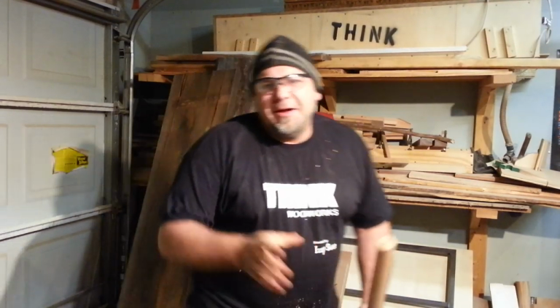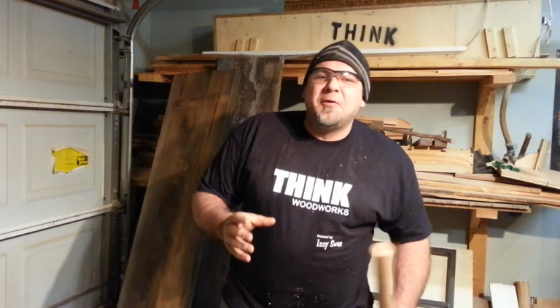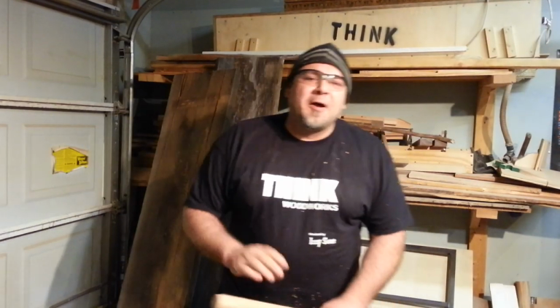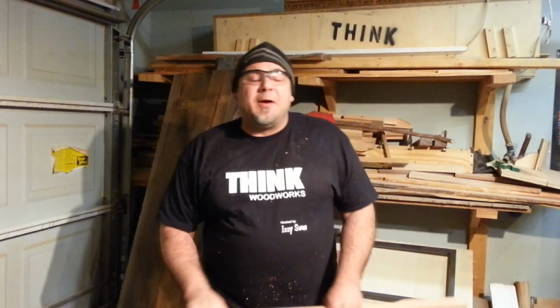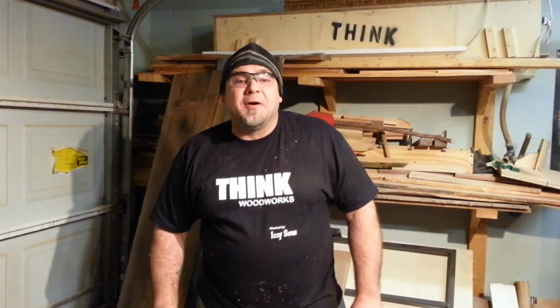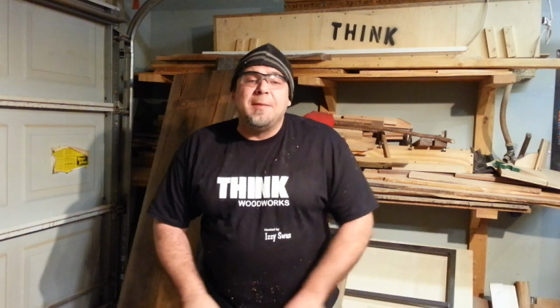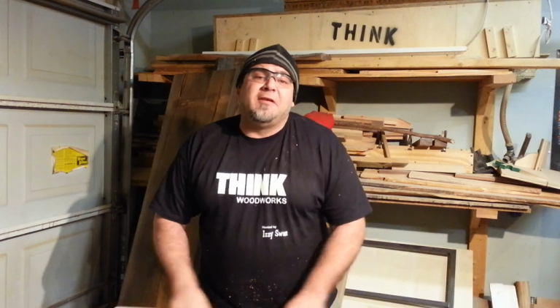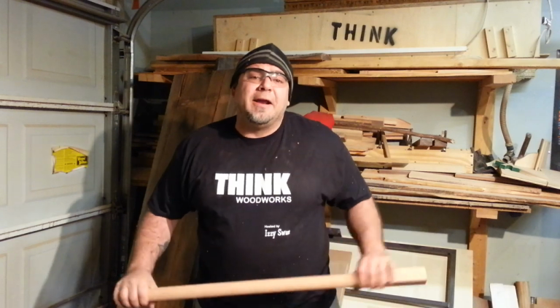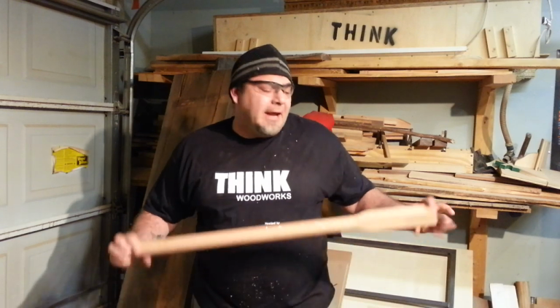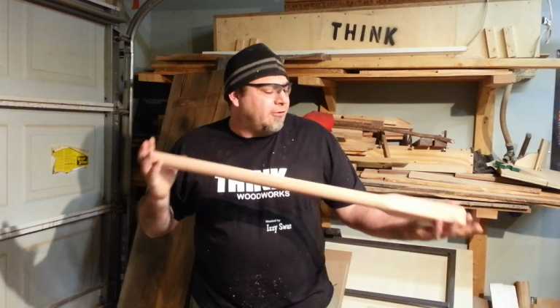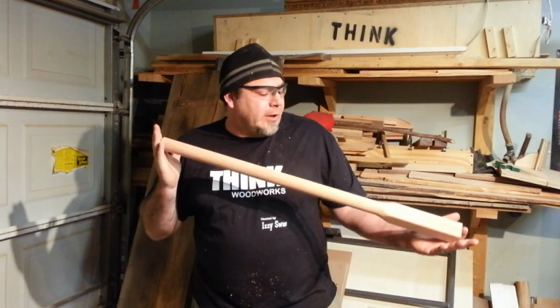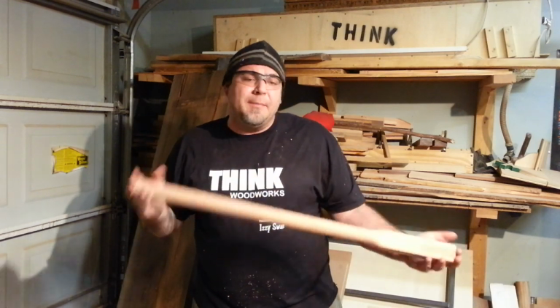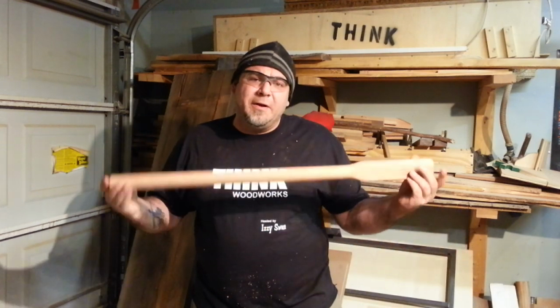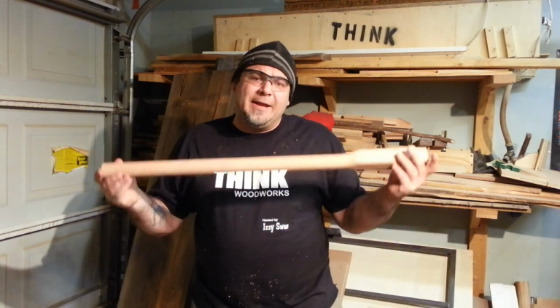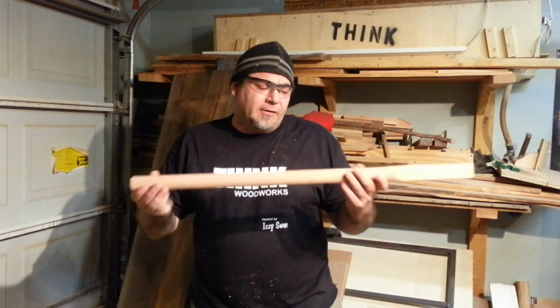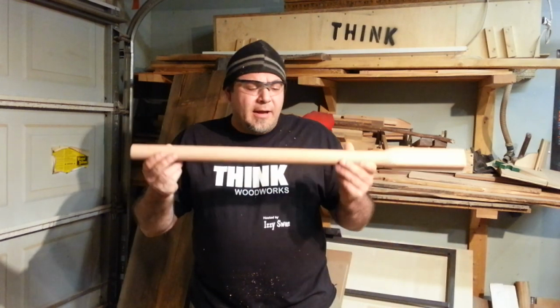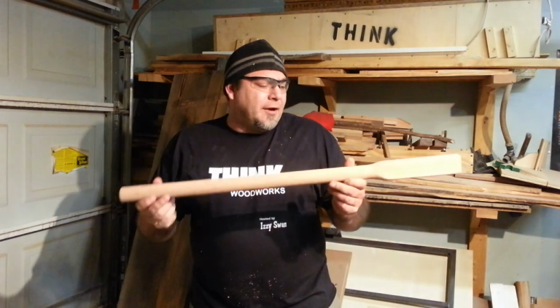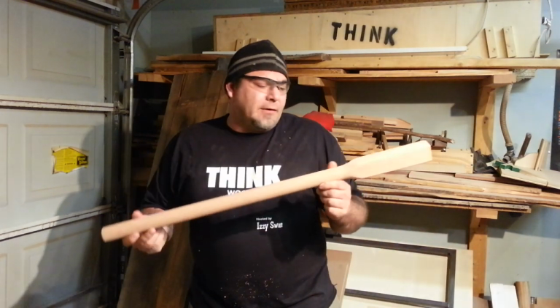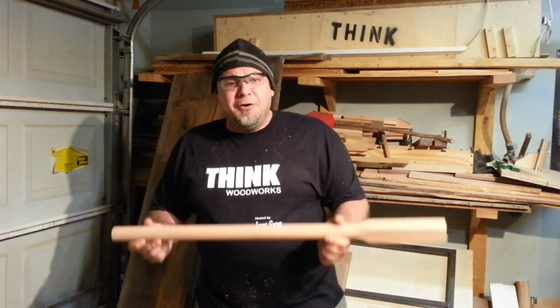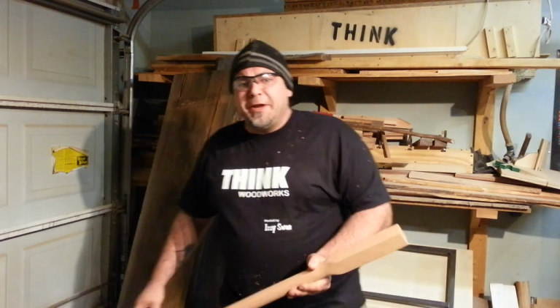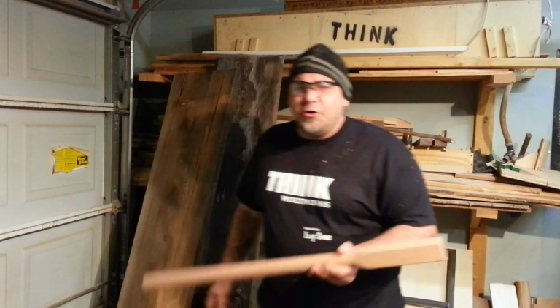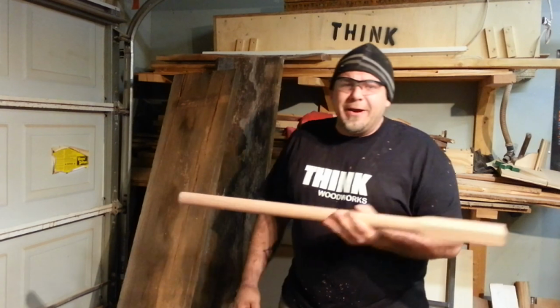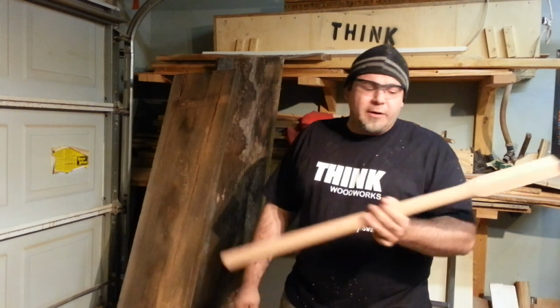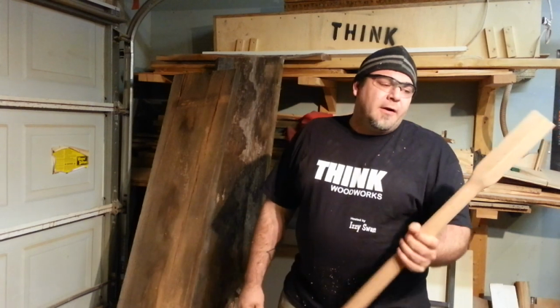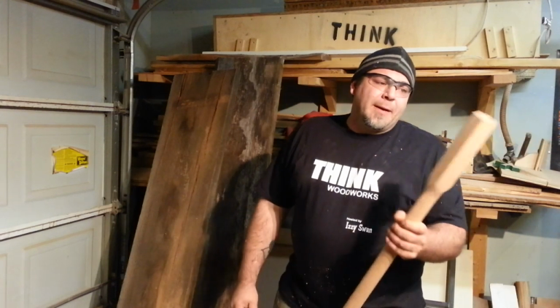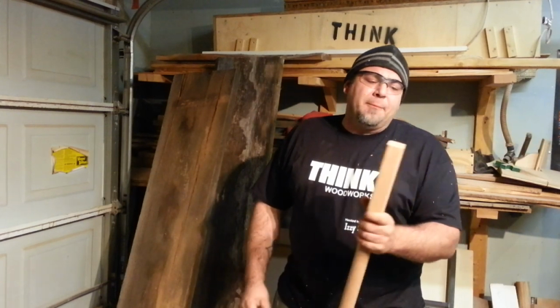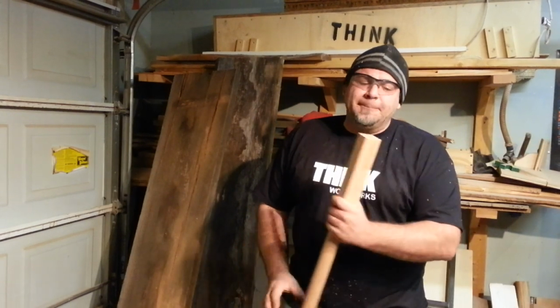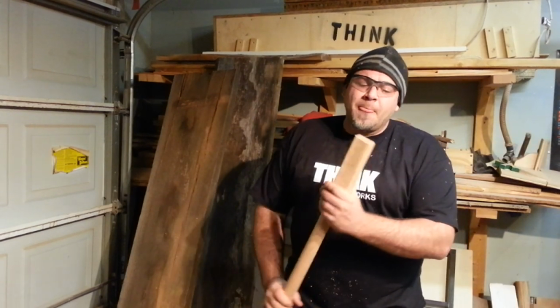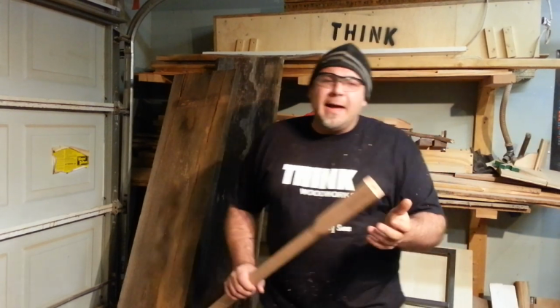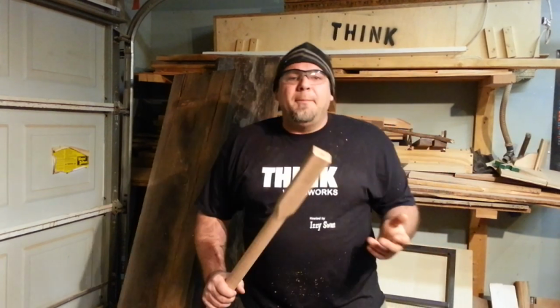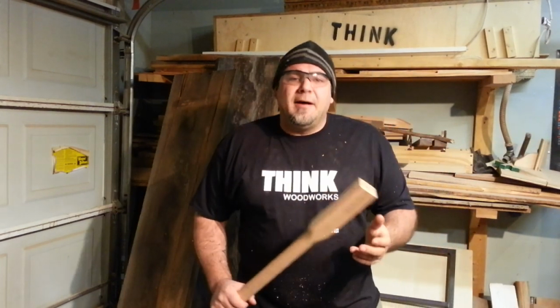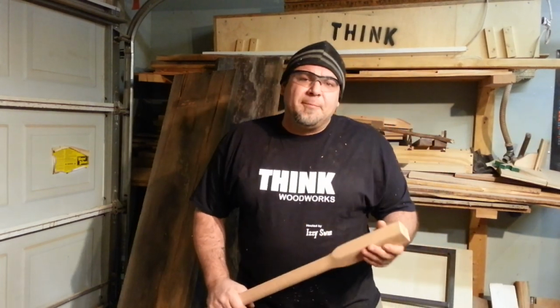Hey everyone, welcome to Think Woodworks. My name is Izzy Swann, and today I want to show you how I make wooden handles out of 120-year-old red oak for my pallet pal.